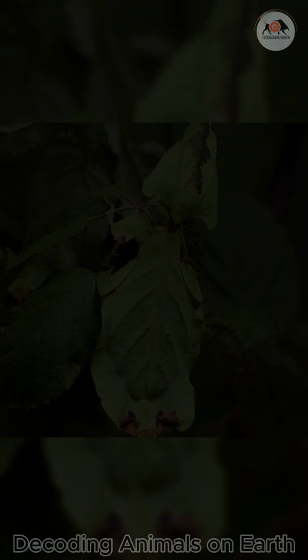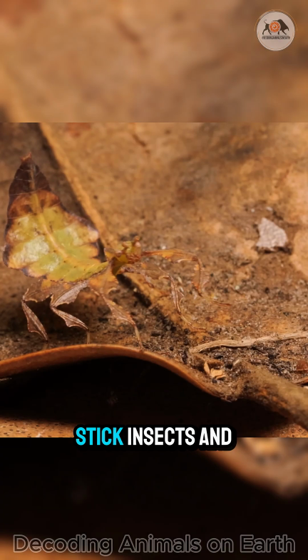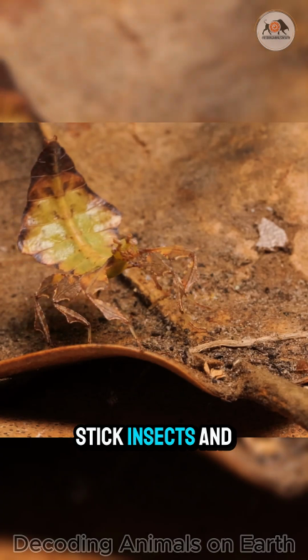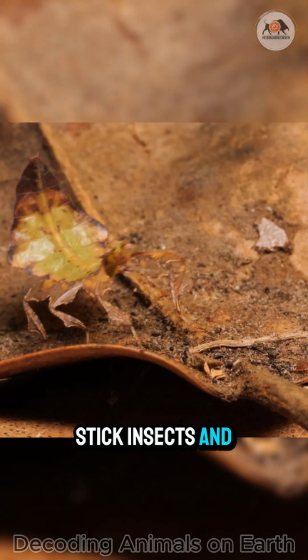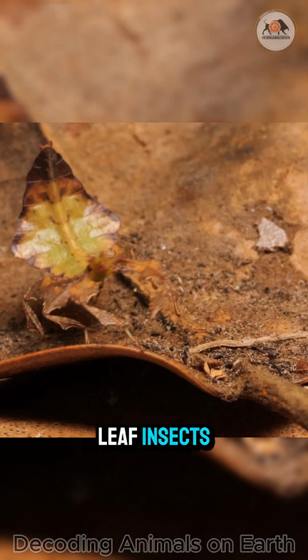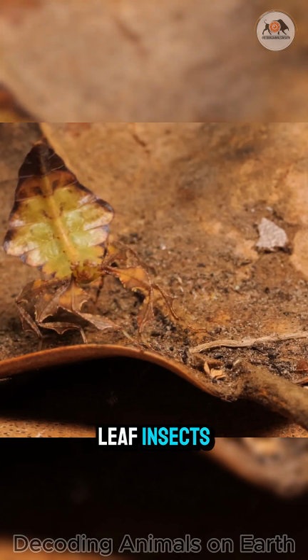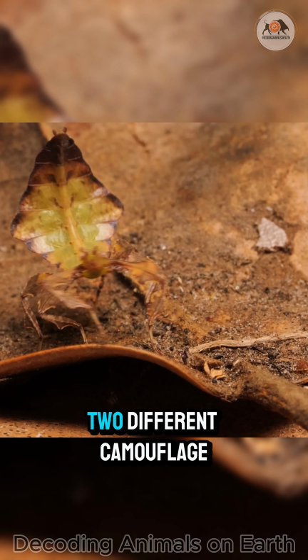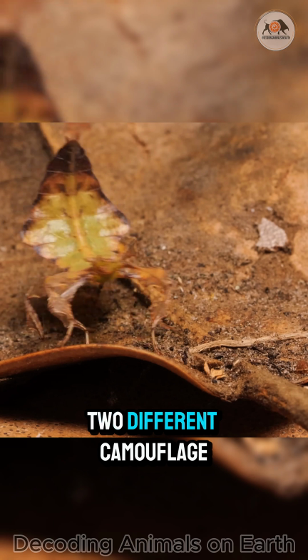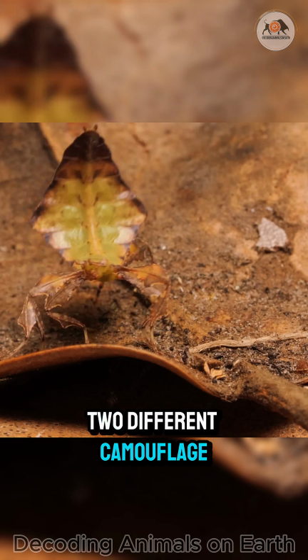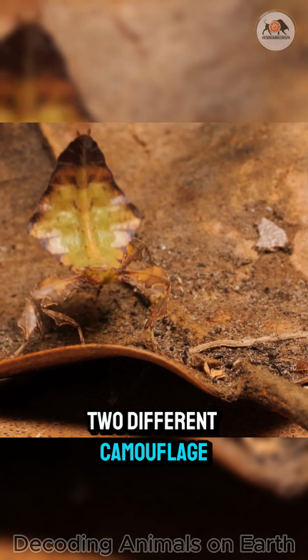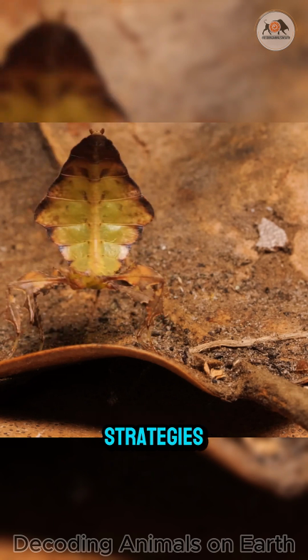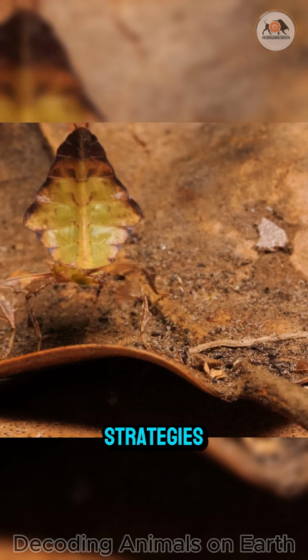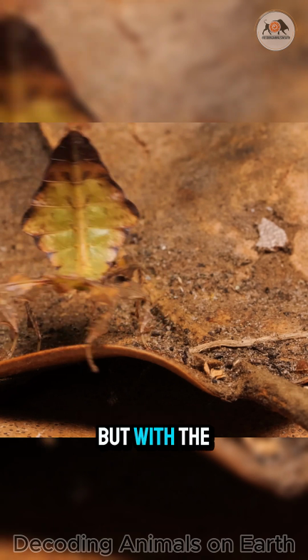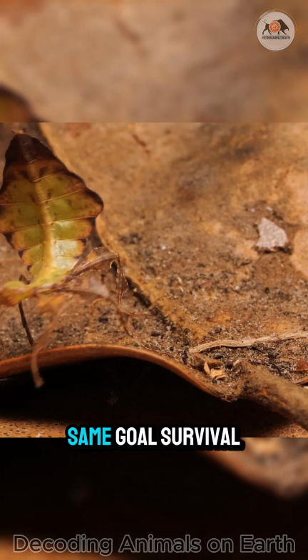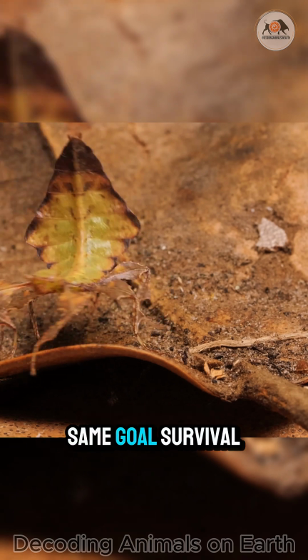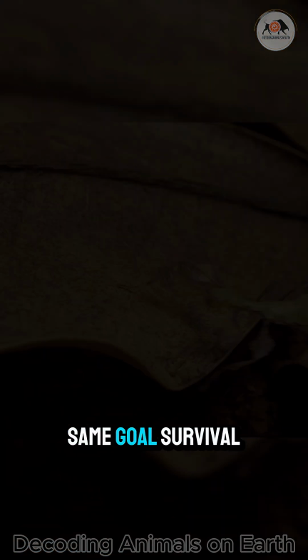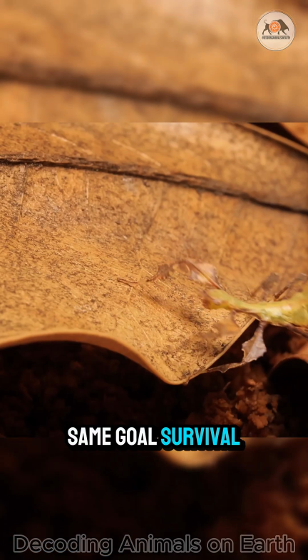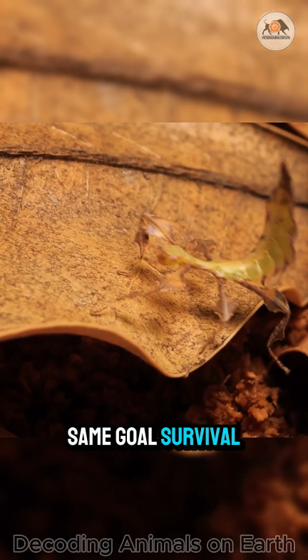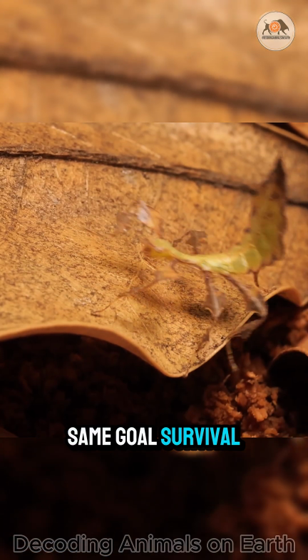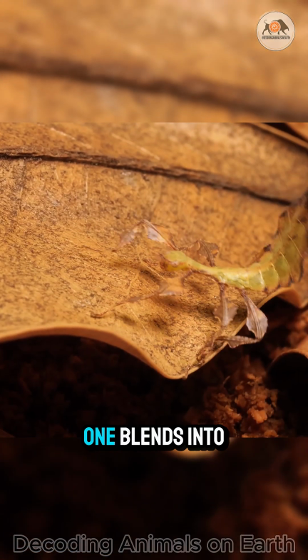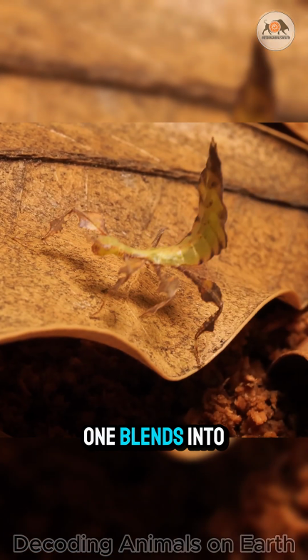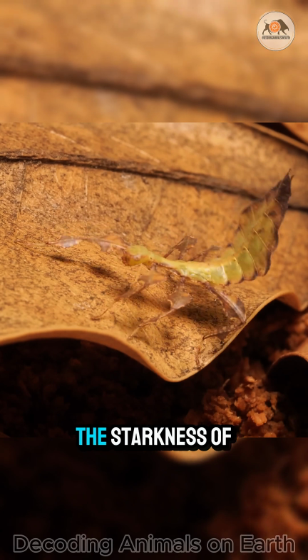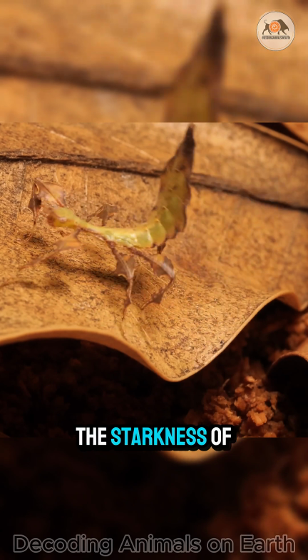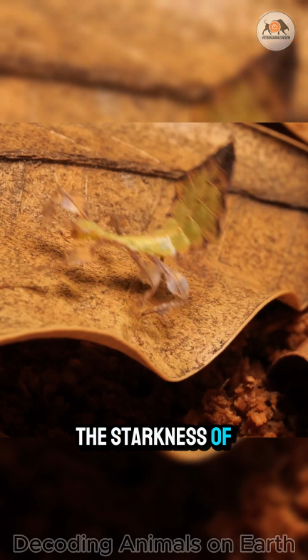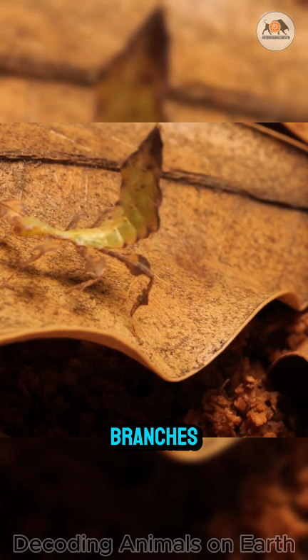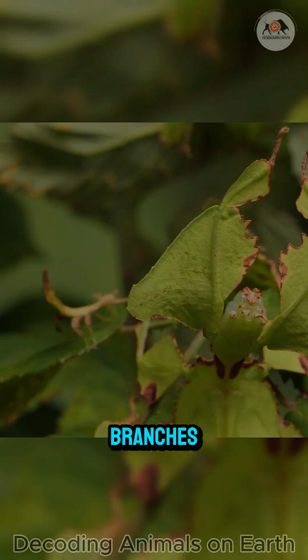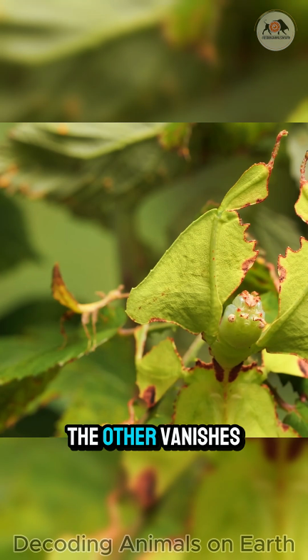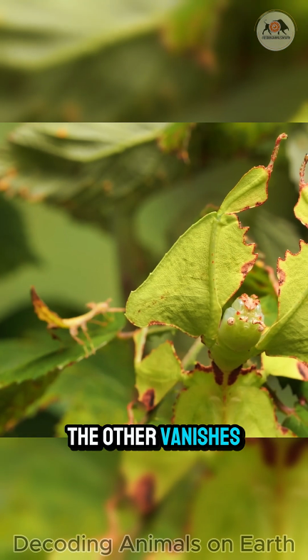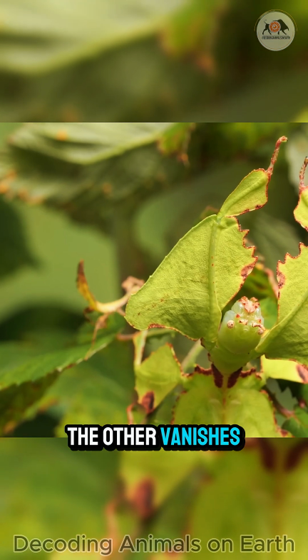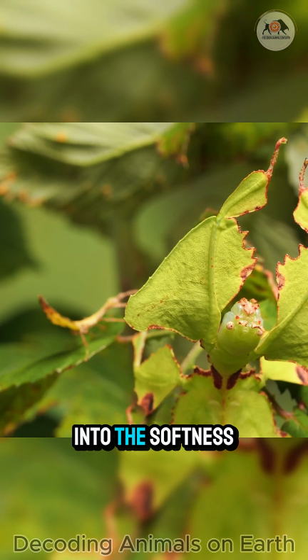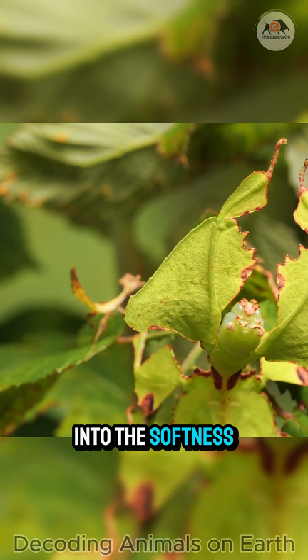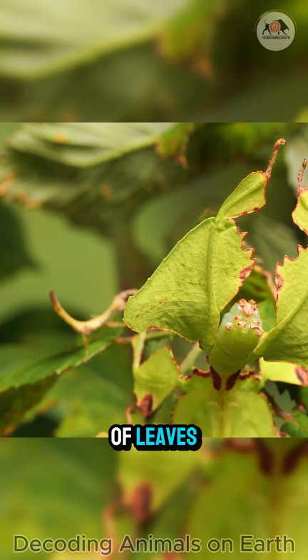Stick insects and leaf insects — two different camouflage strategies but with the same goal: survival. One blends into the starkness of branches, the other vanishes into the softness of leaves.